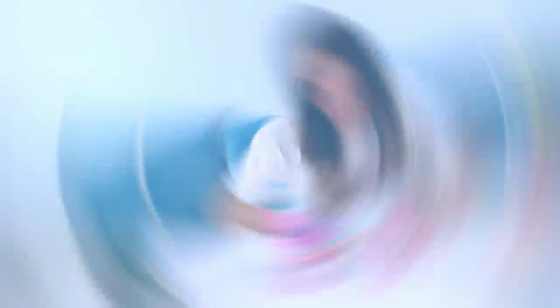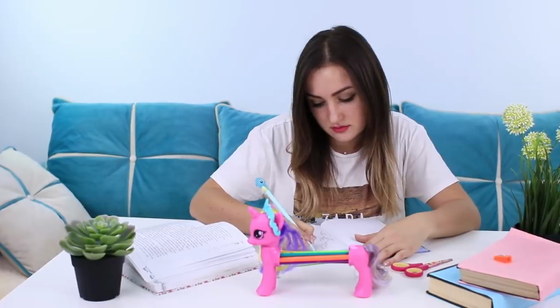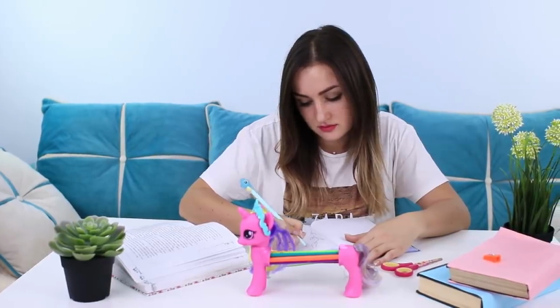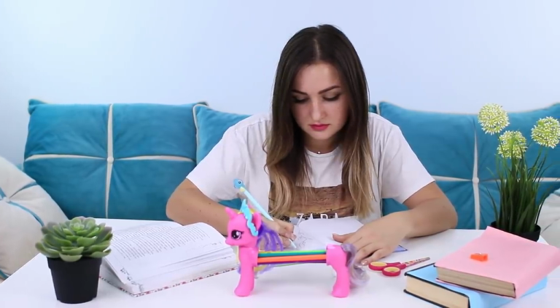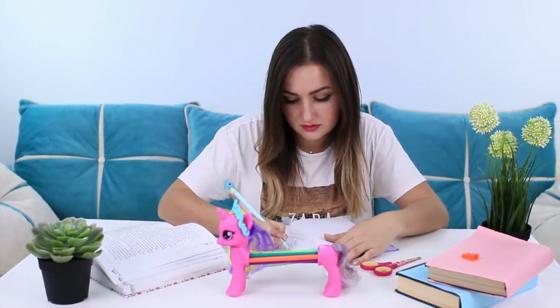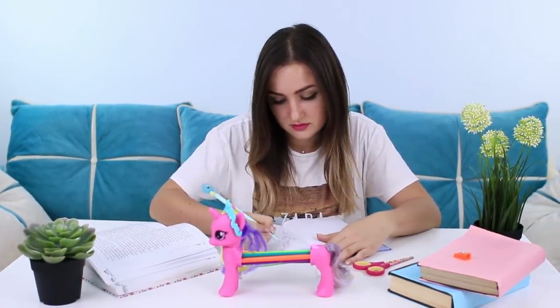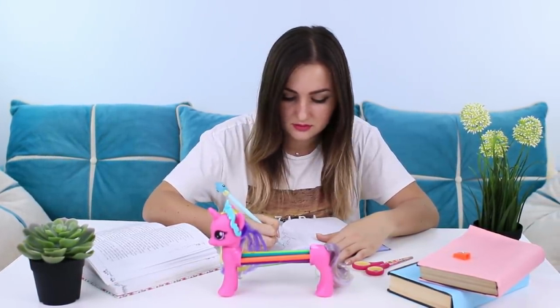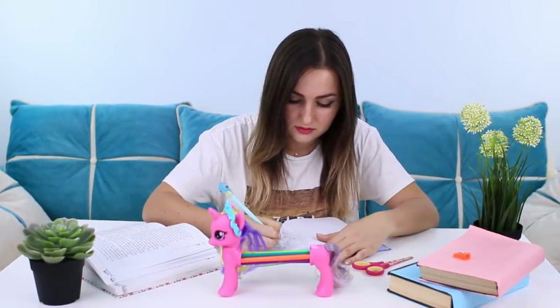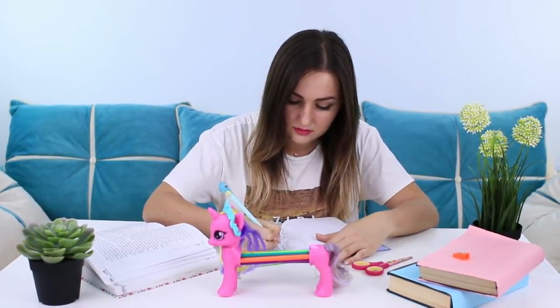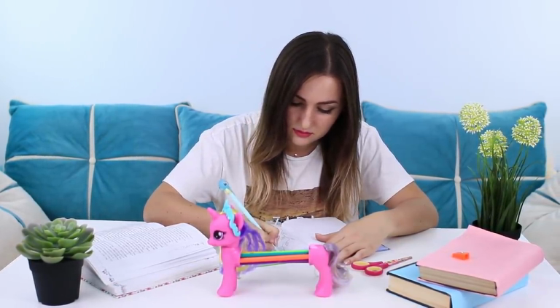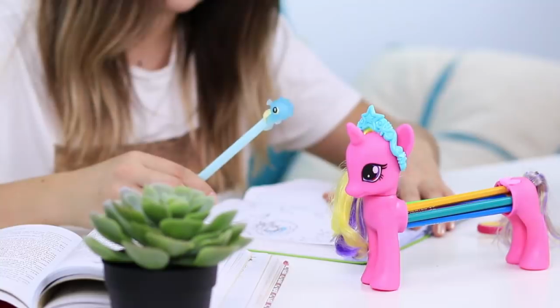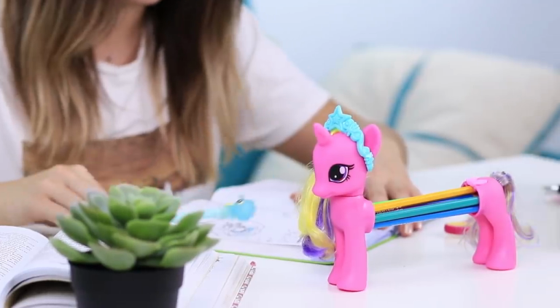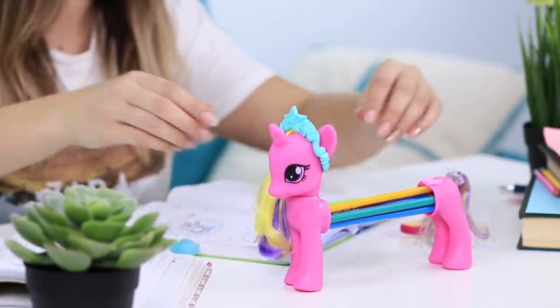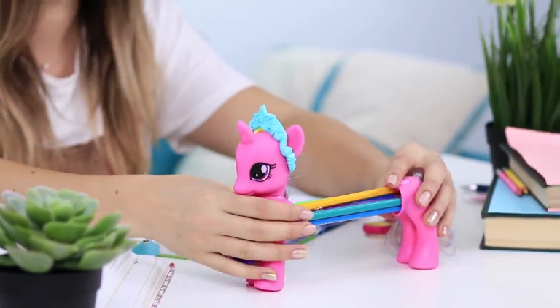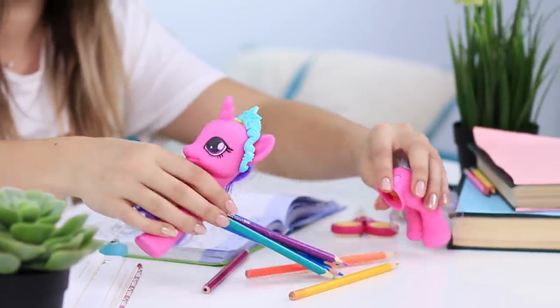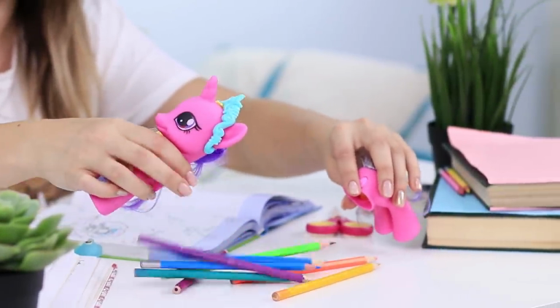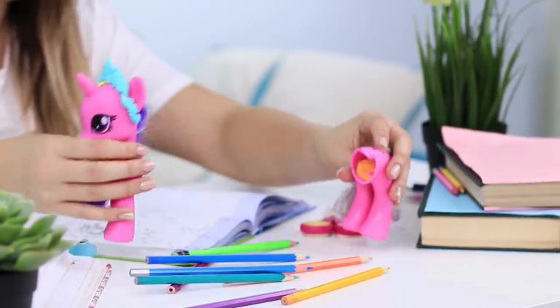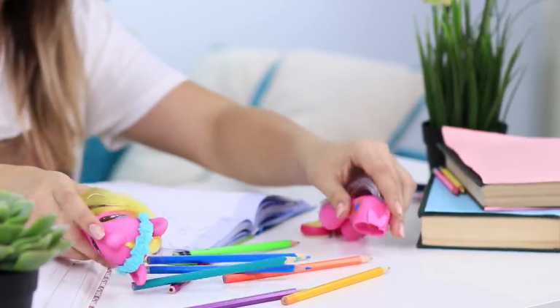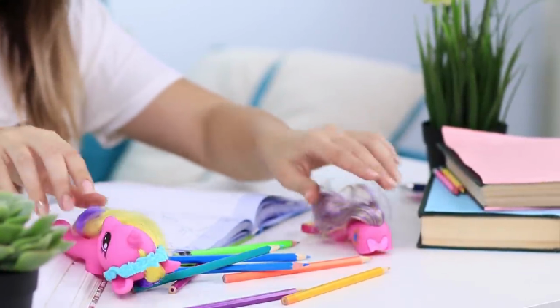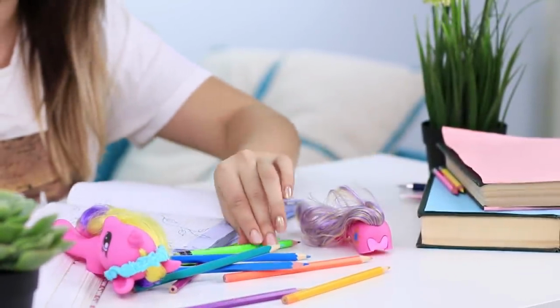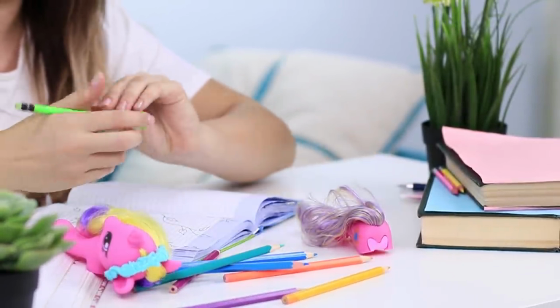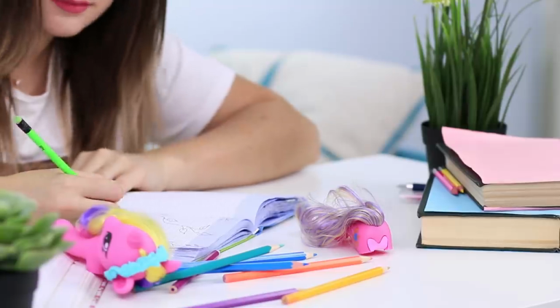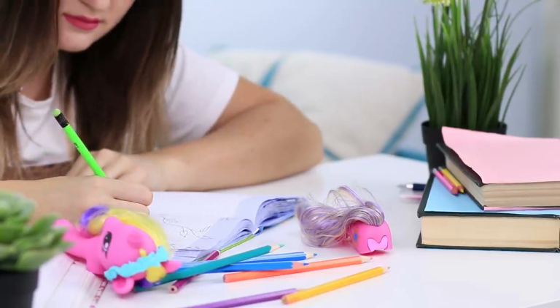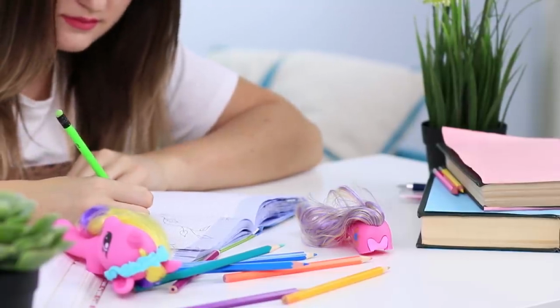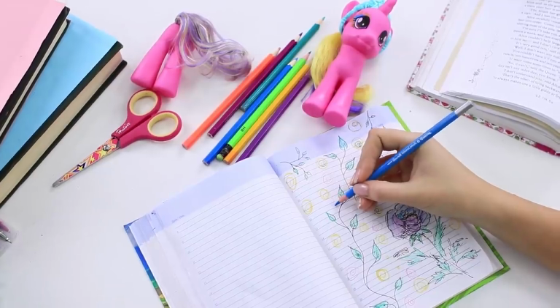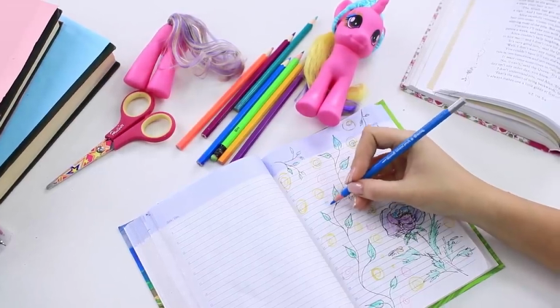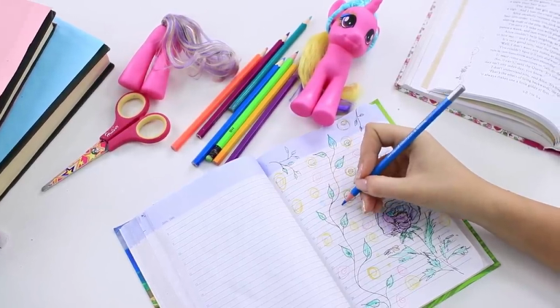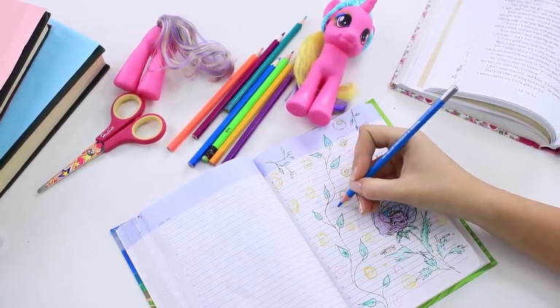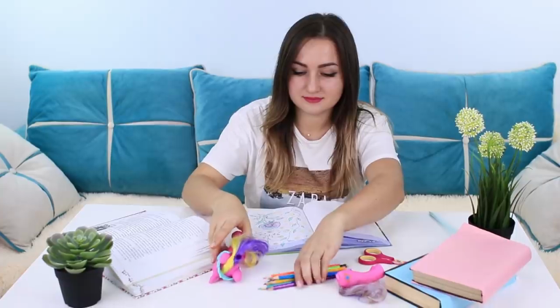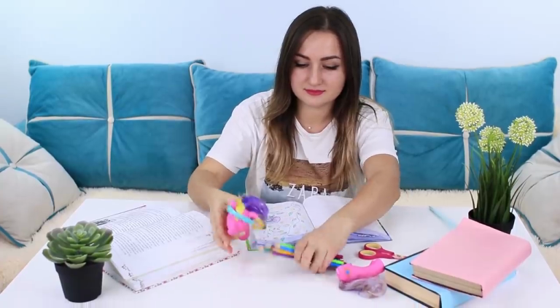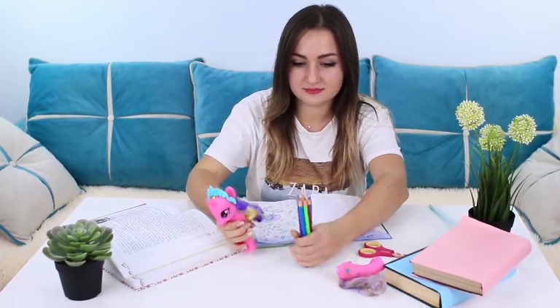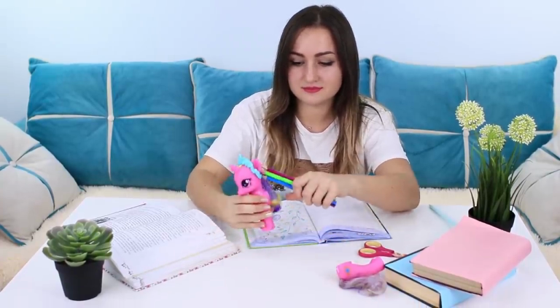A real rainbow unicorn — and also a great pencil holder! Slide the parts of the toy apart and put the pencils on the table. And when it gets boring to draw, assemble the unicorn back.